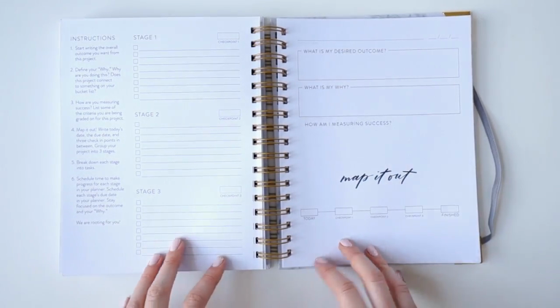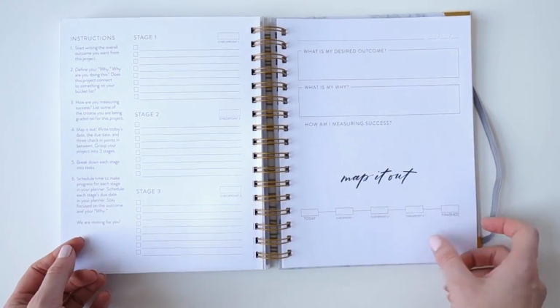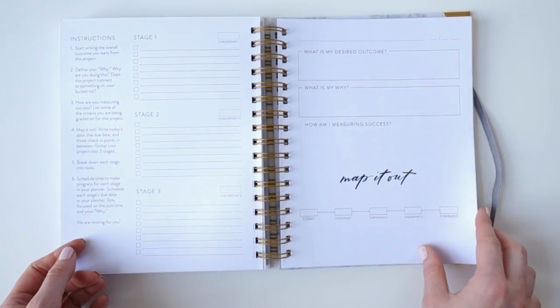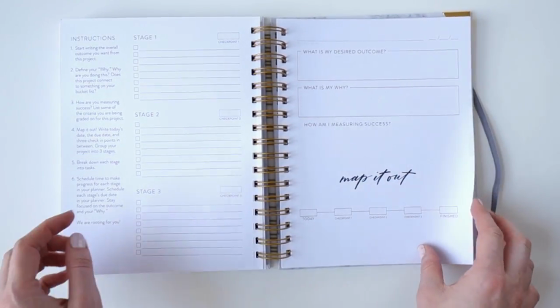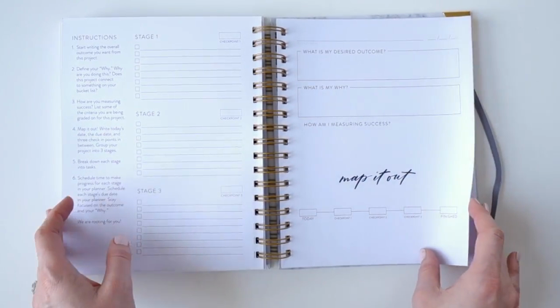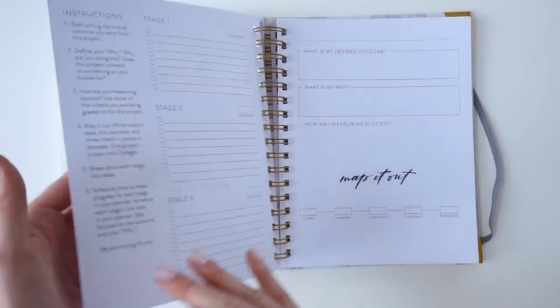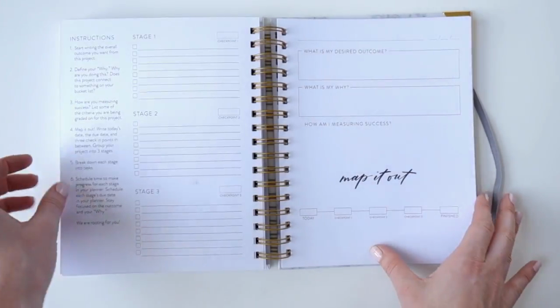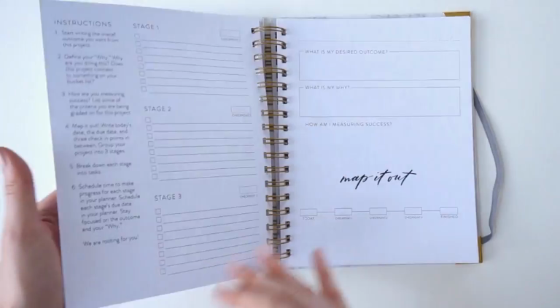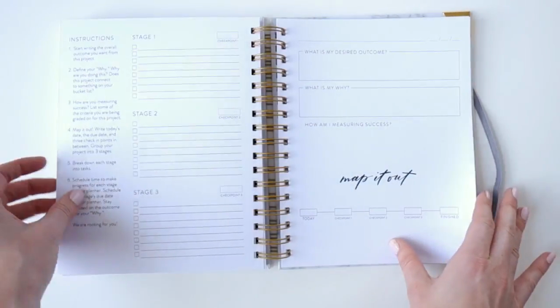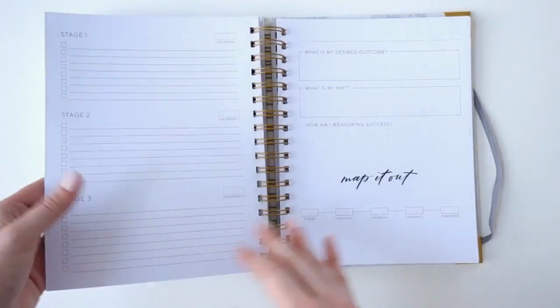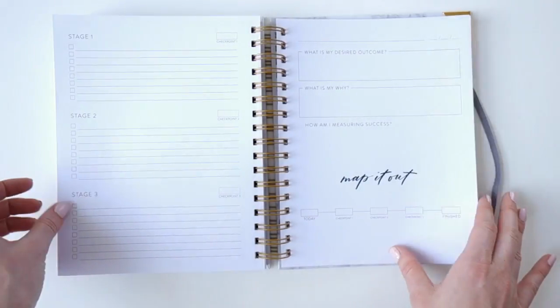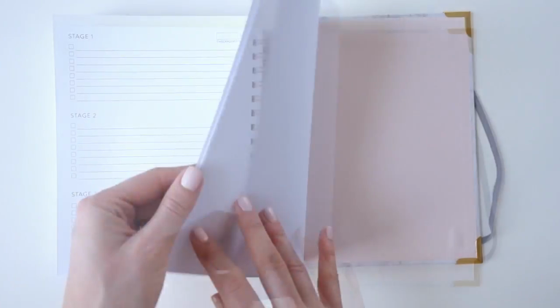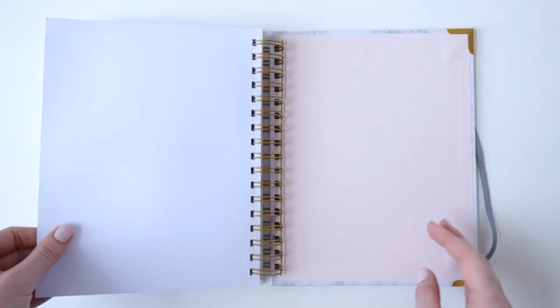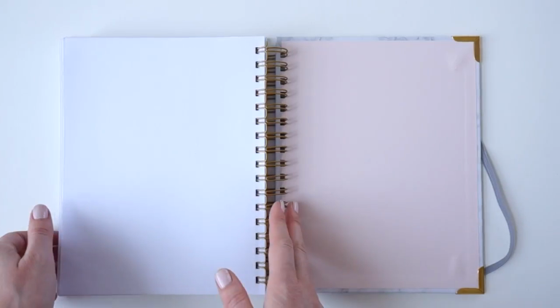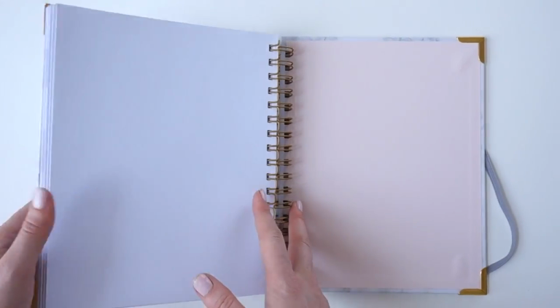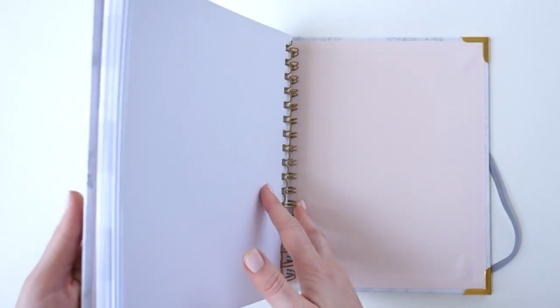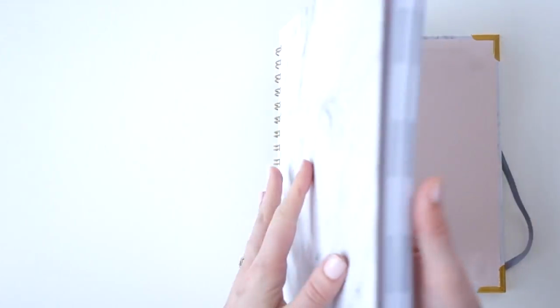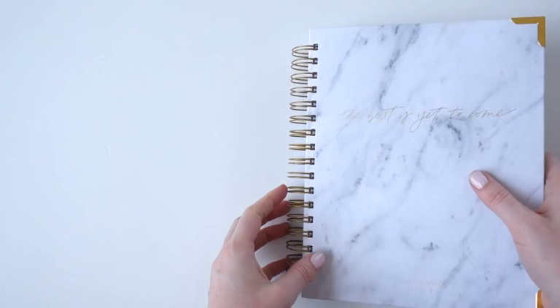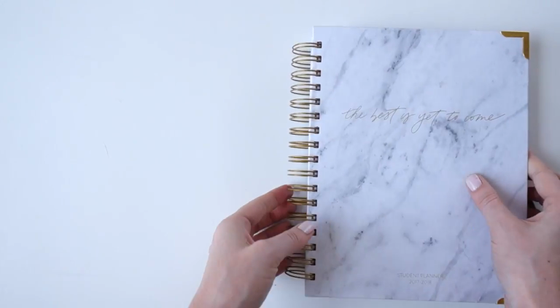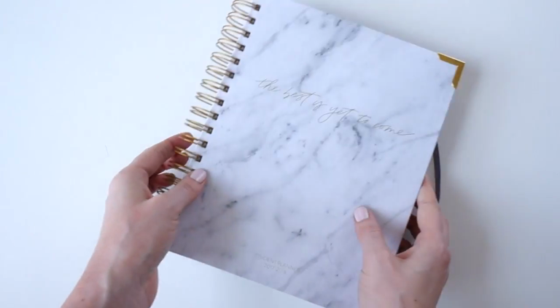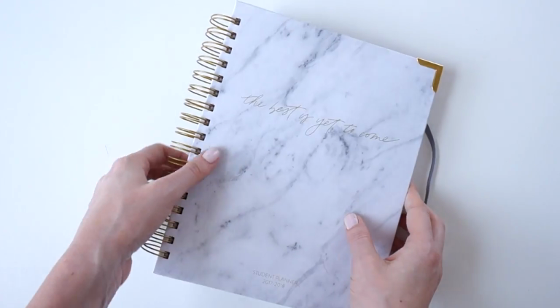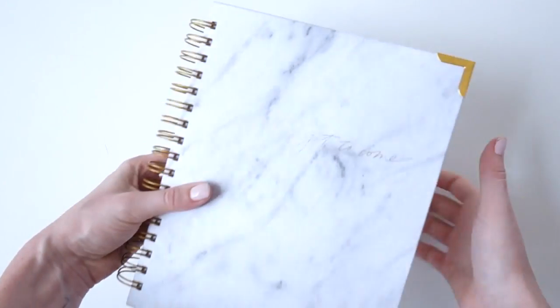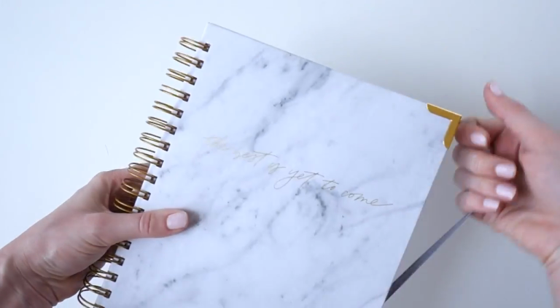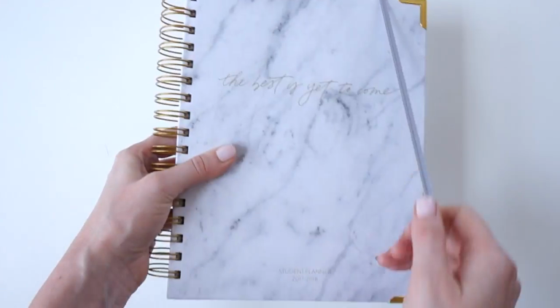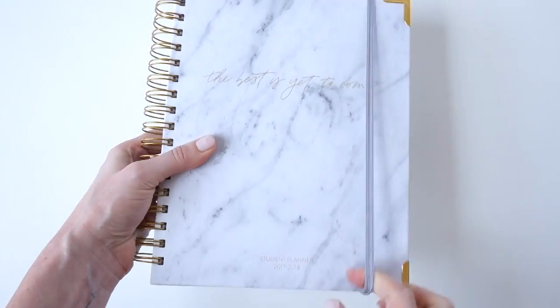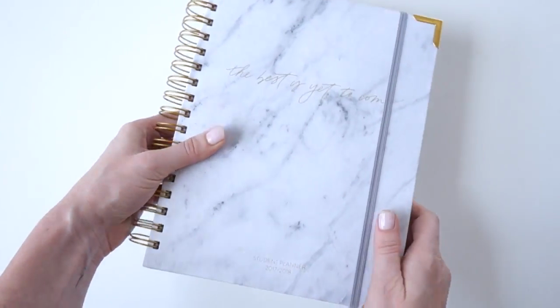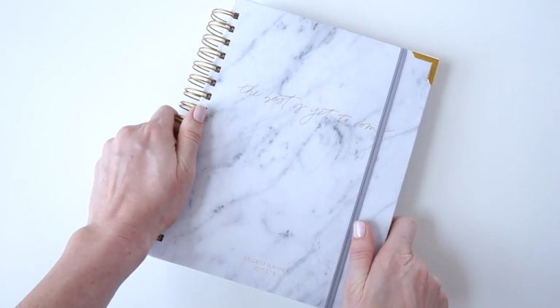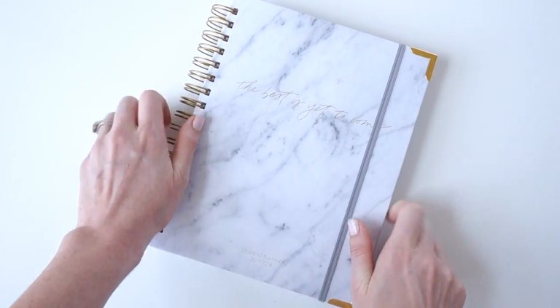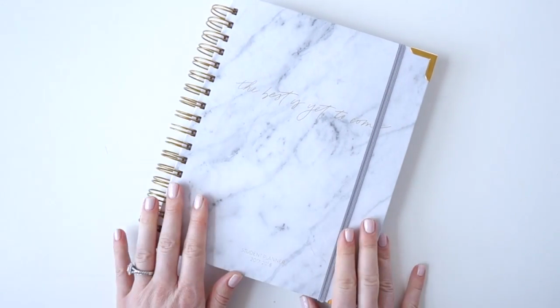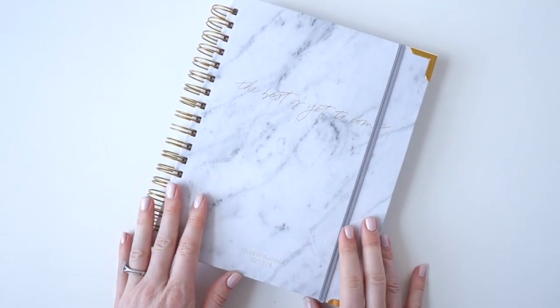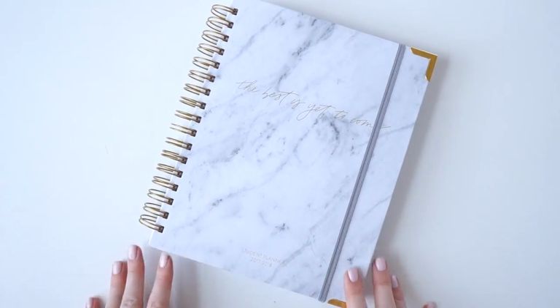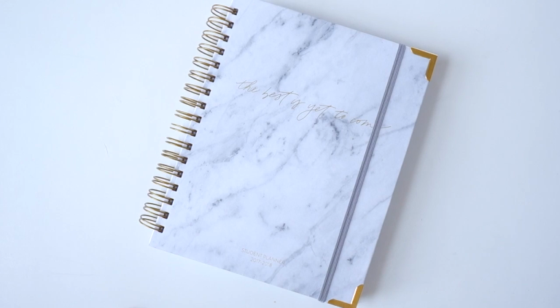That's our 2017-2018 planner — we hope you love it! If you have any questions or comments, please let us know and we'll get back to you soon. The best is yet to come.